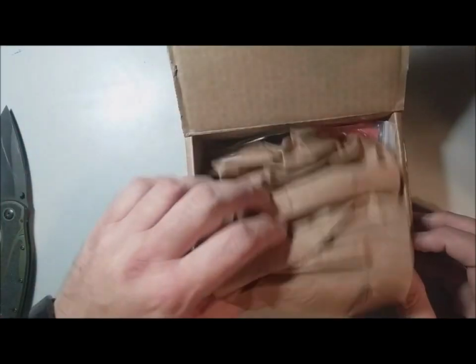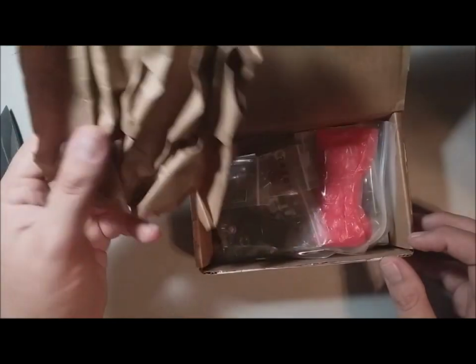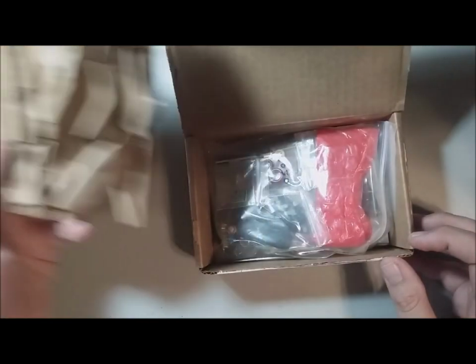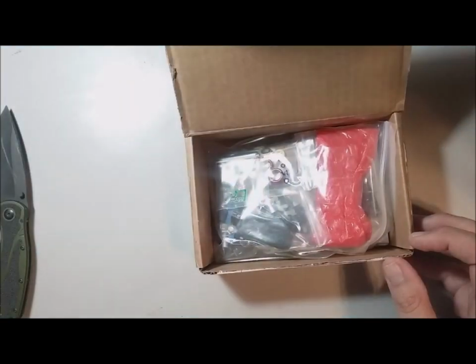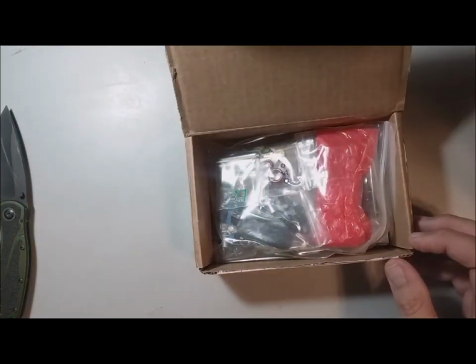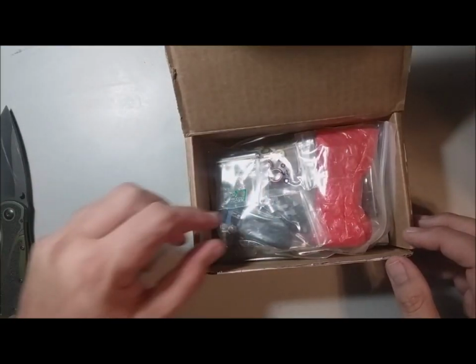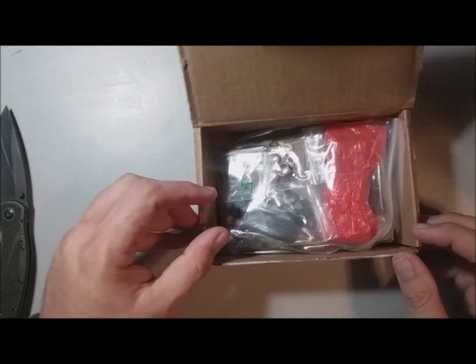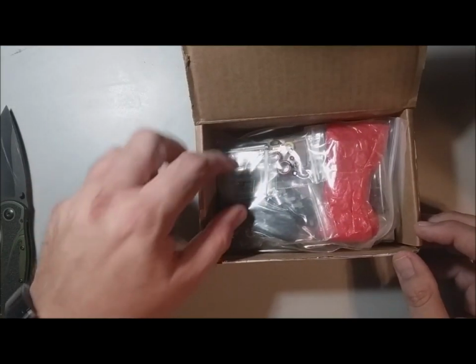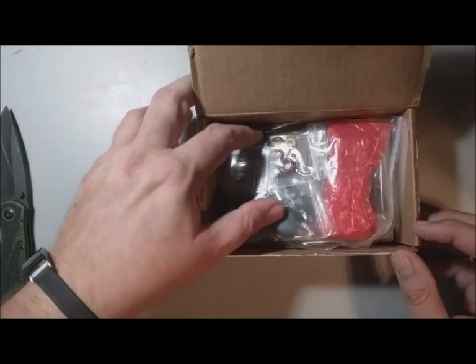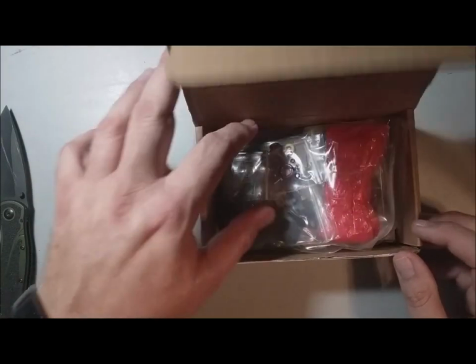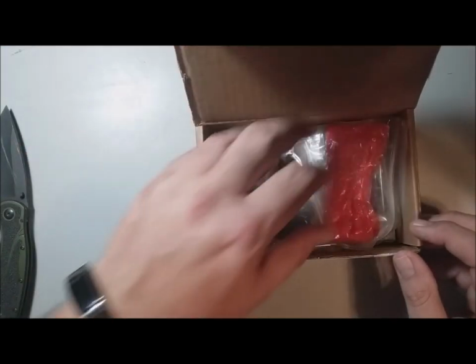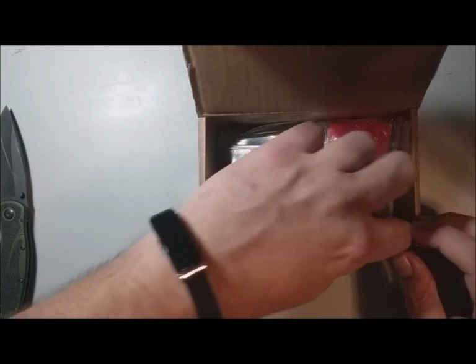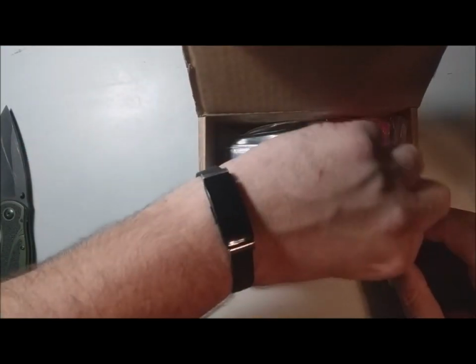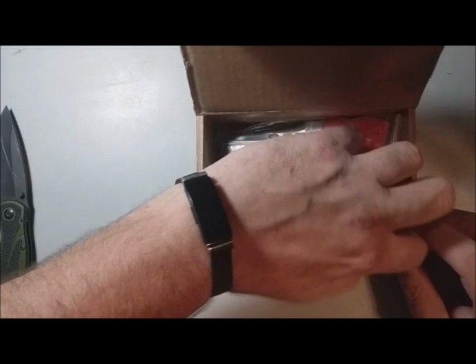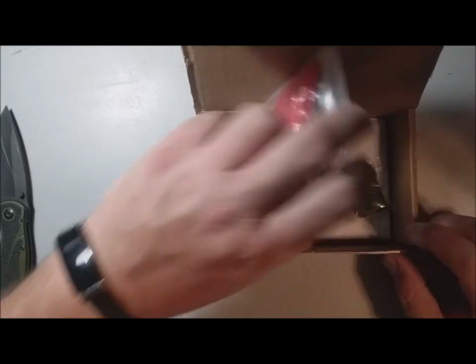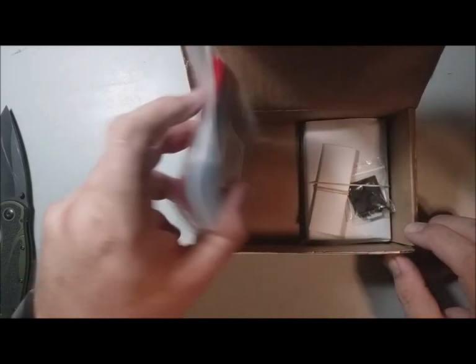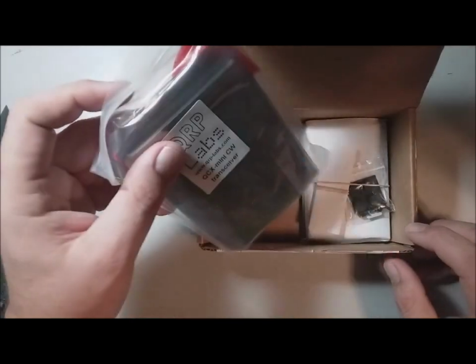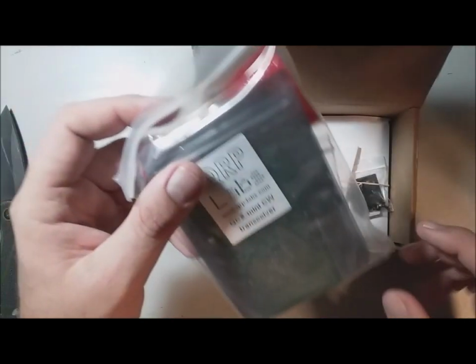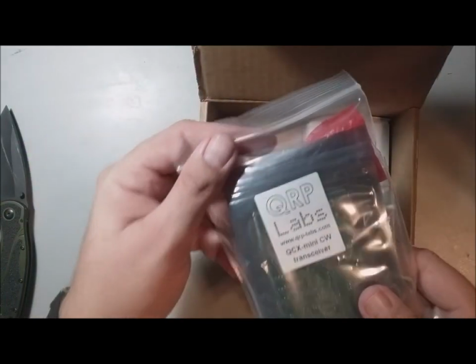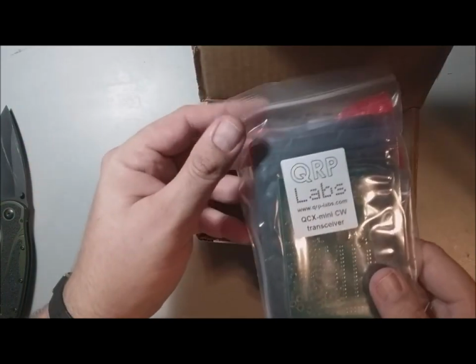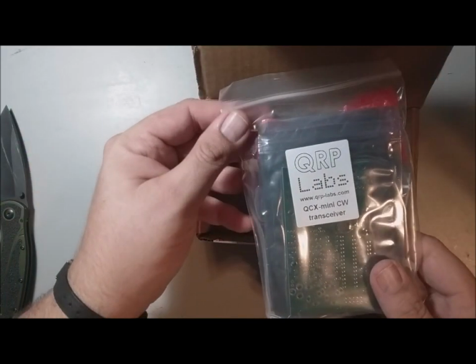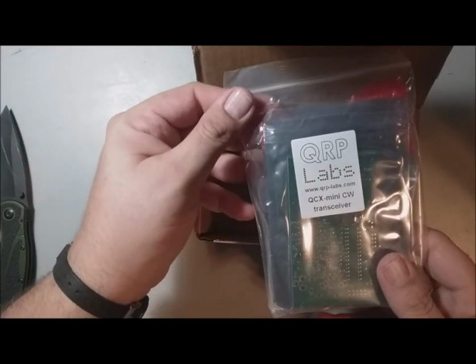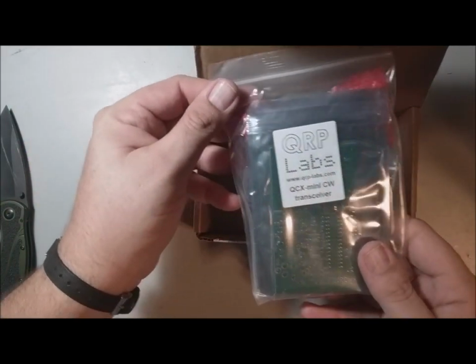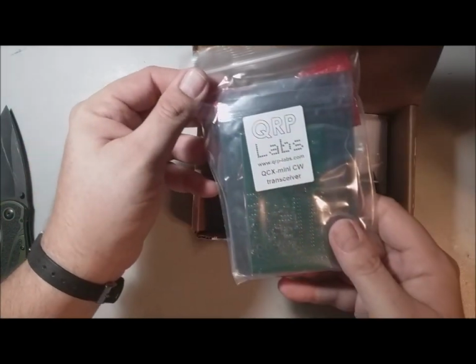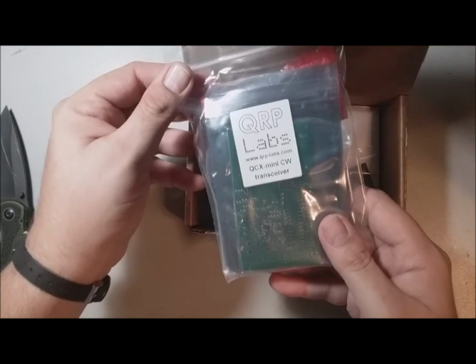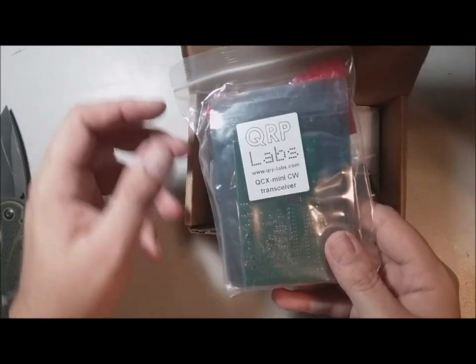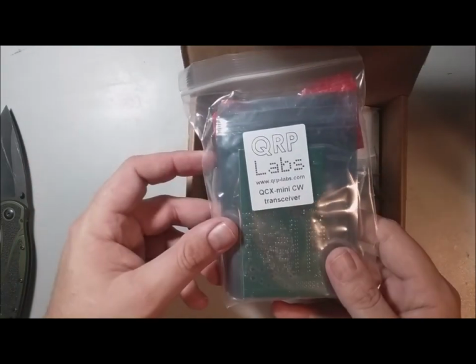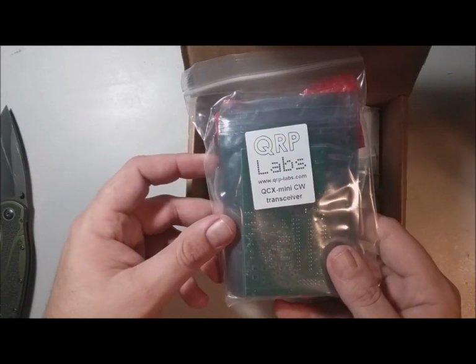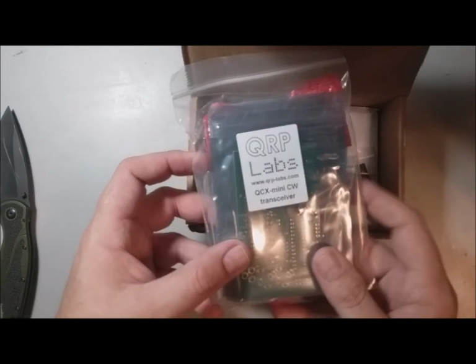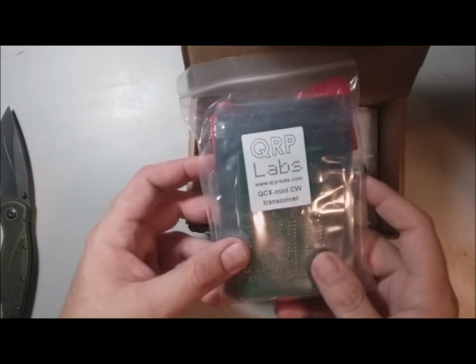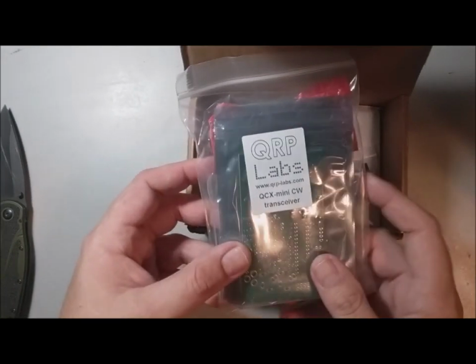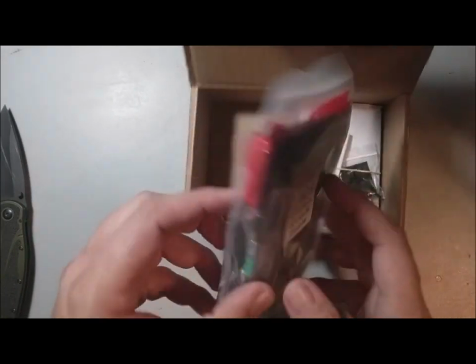There's some filler in there, and here we have the QCX Mini. So here's the main pouch — QCX Mini transceiver kit.